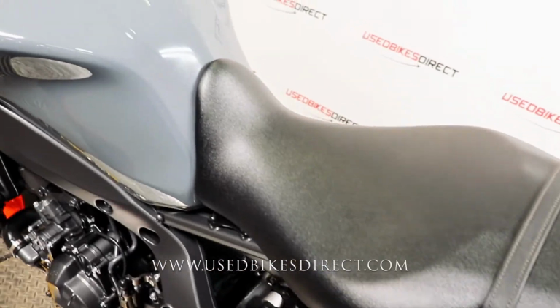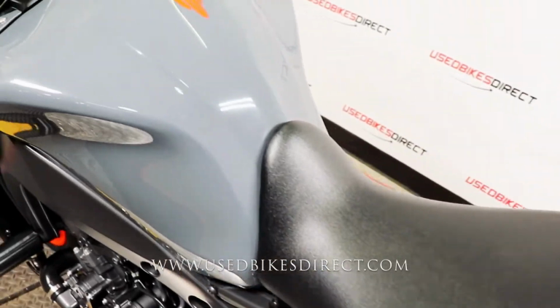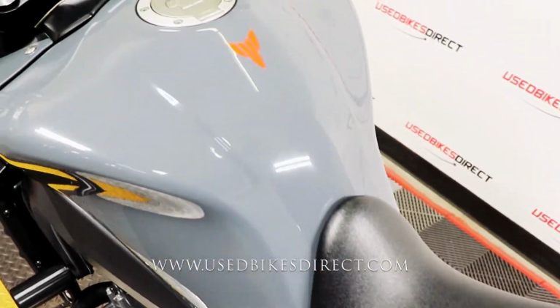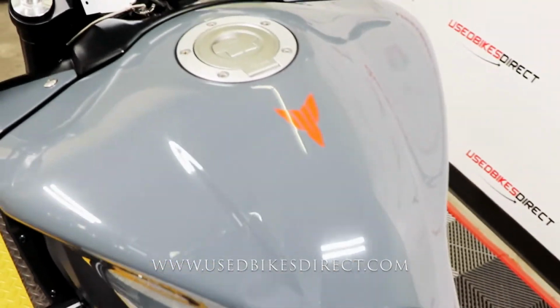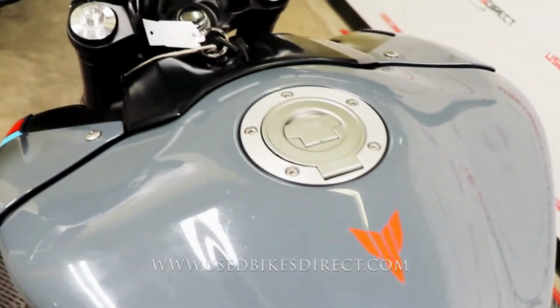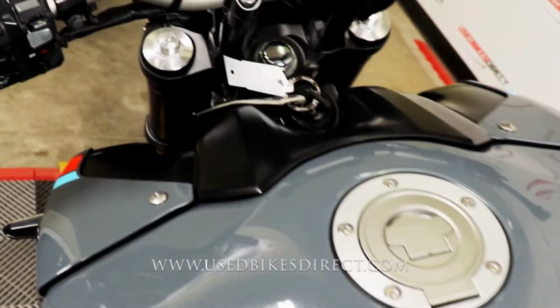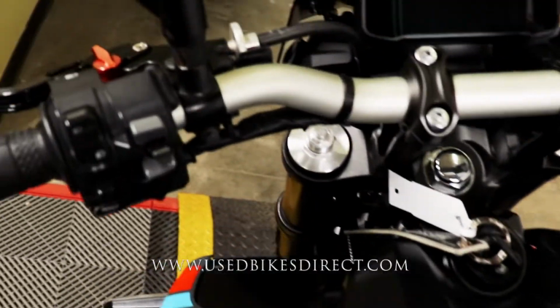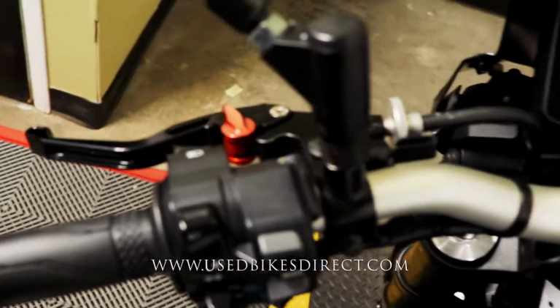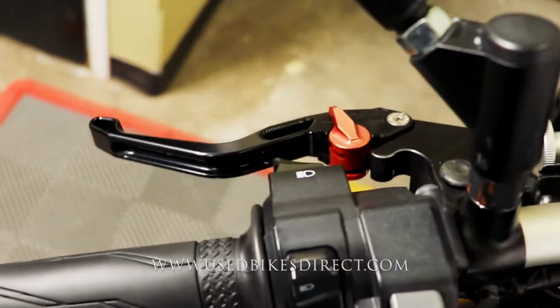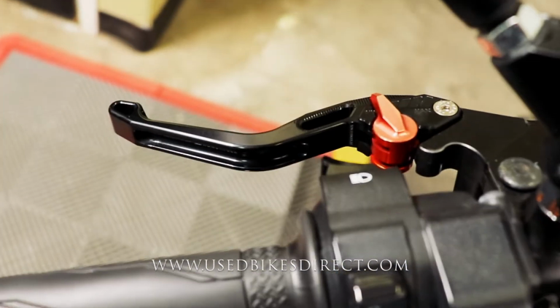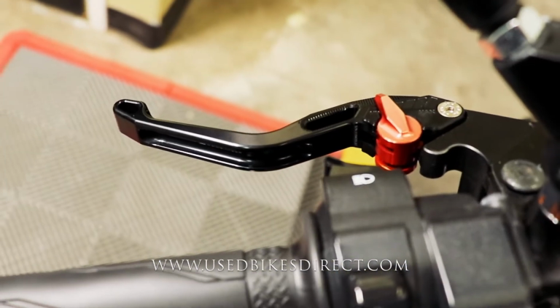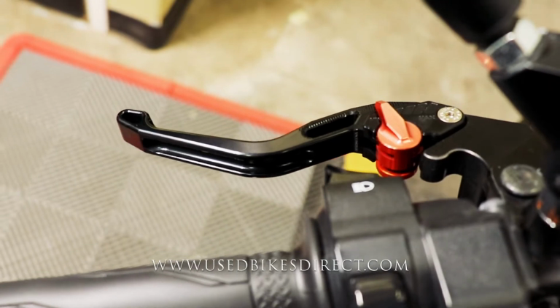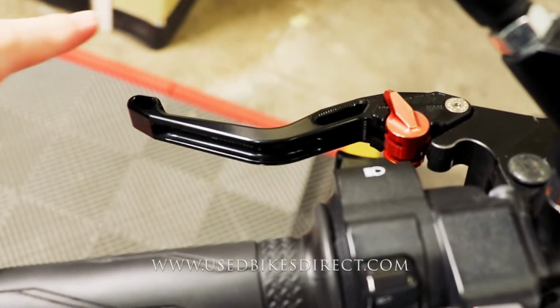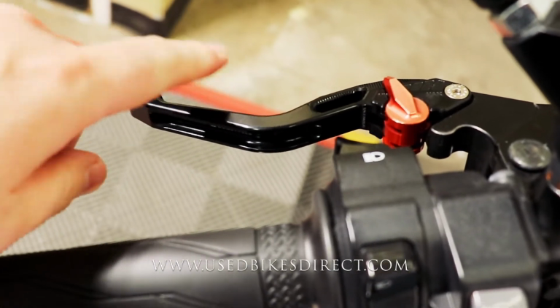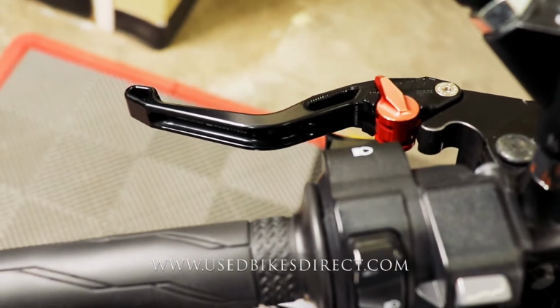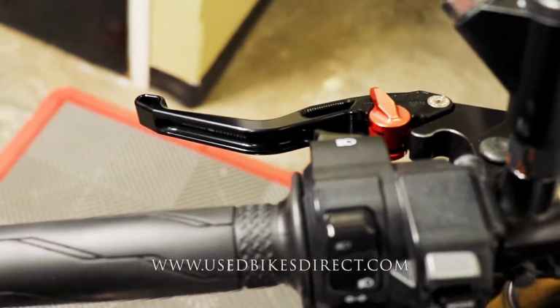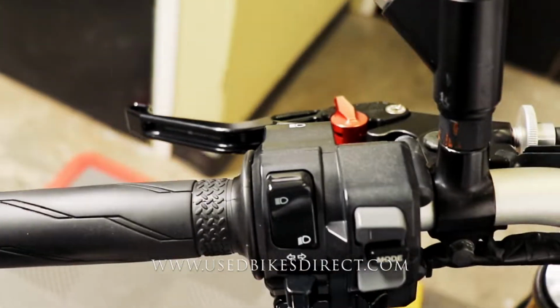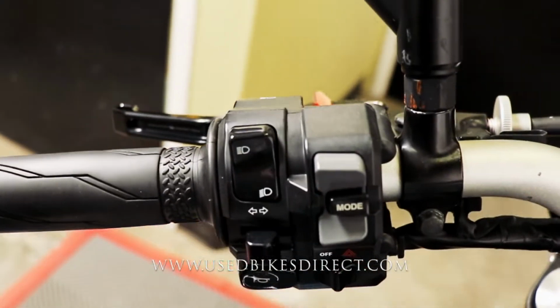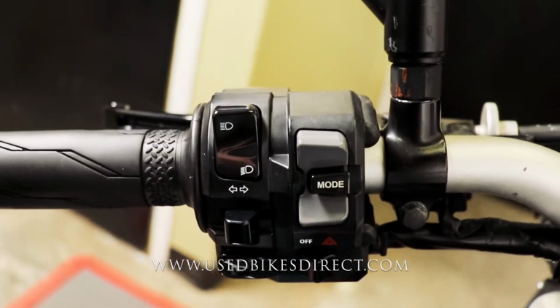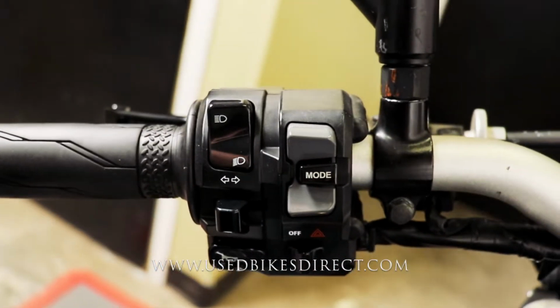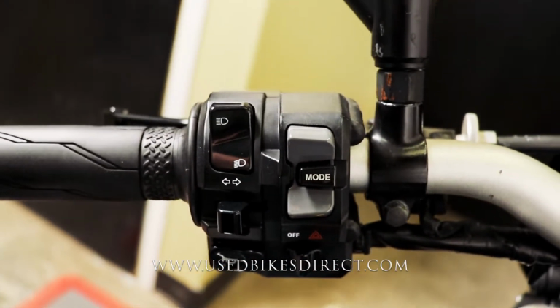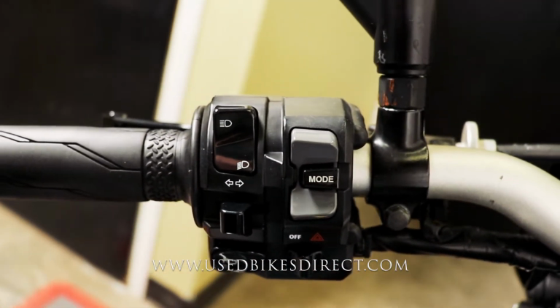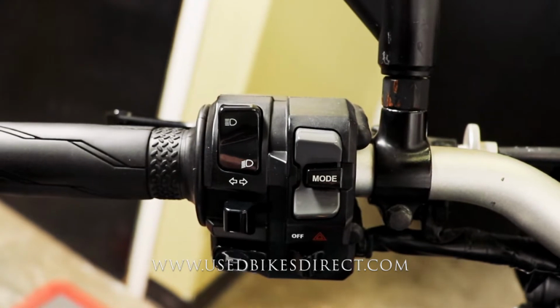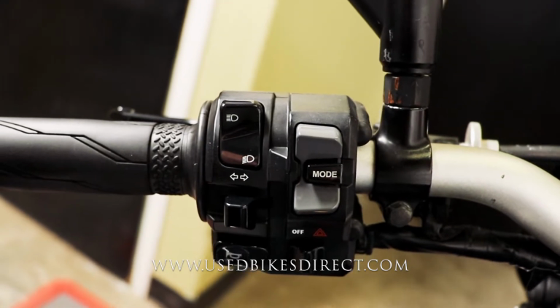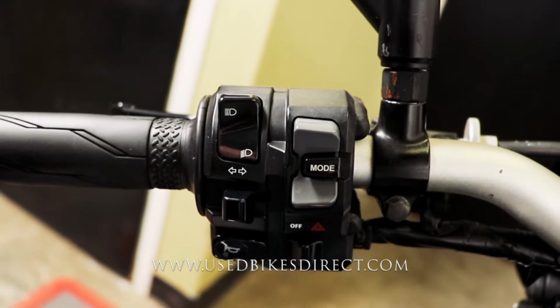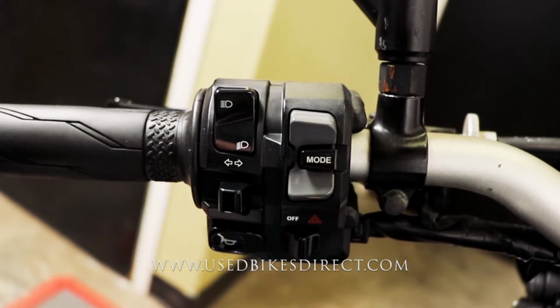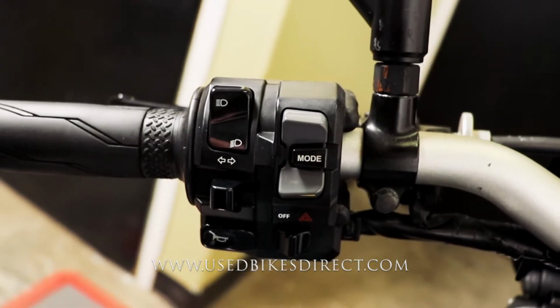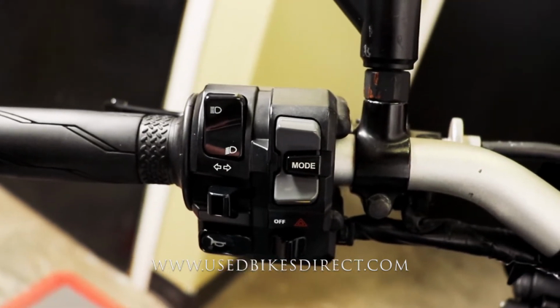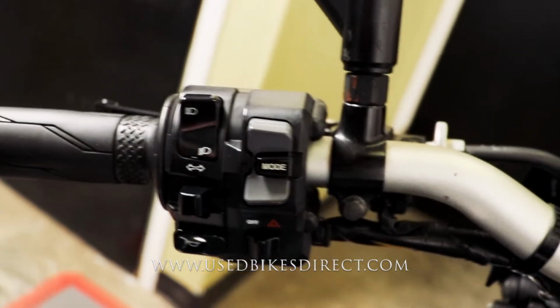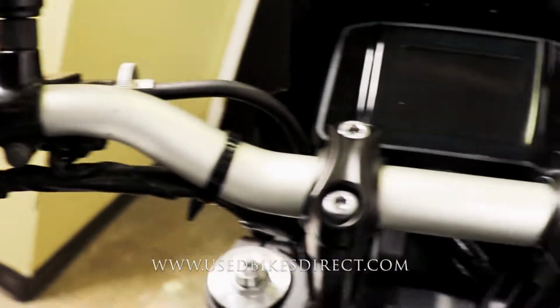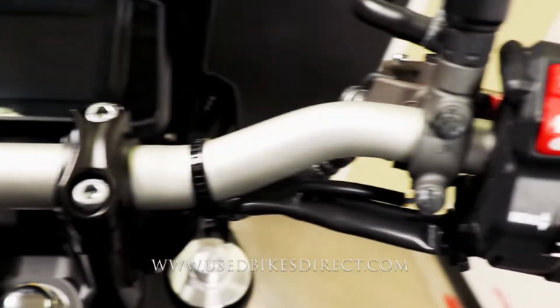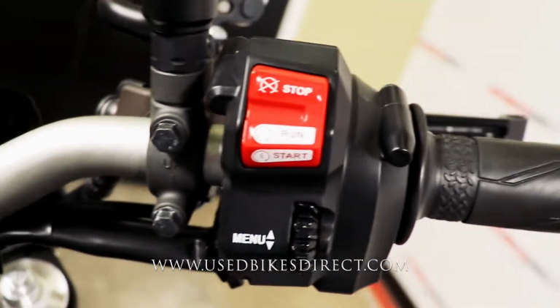Before we take a look at those controls, just want to point out the brake and clutch levers — both are adjustable ones that you see. Then the left side is going to have the usual headlight, turn signal, and horn, as well as those four-way flashers and those mode and menu select buttons.